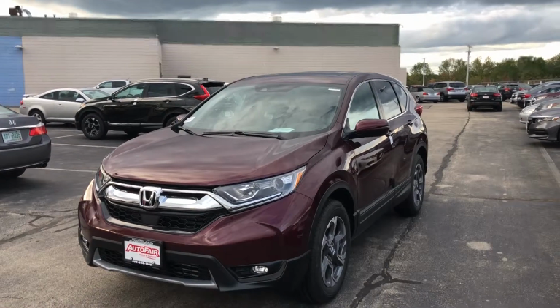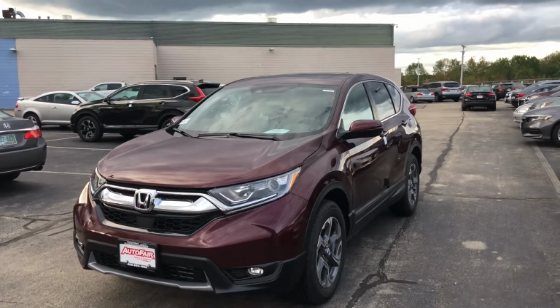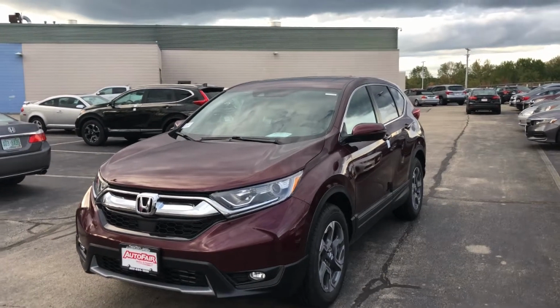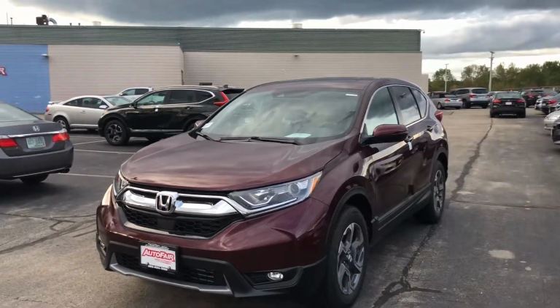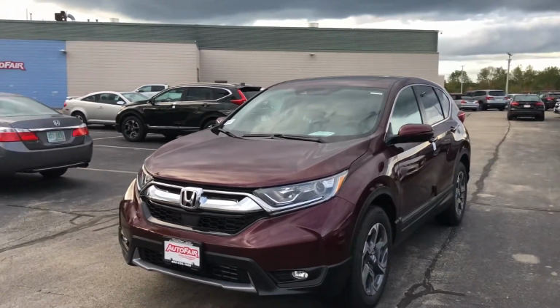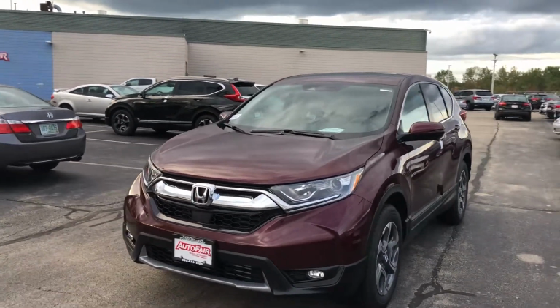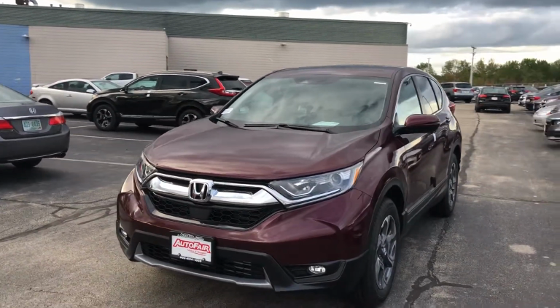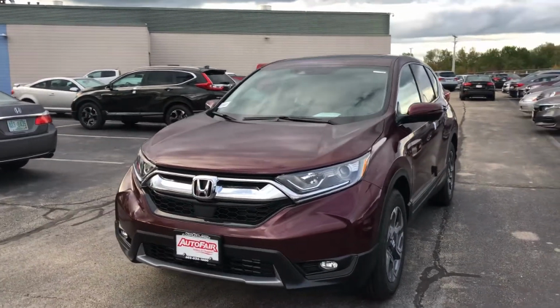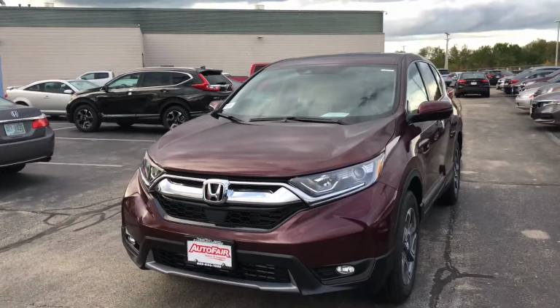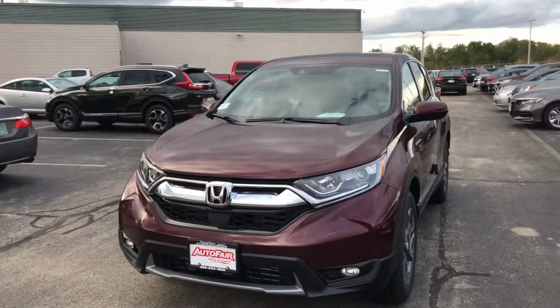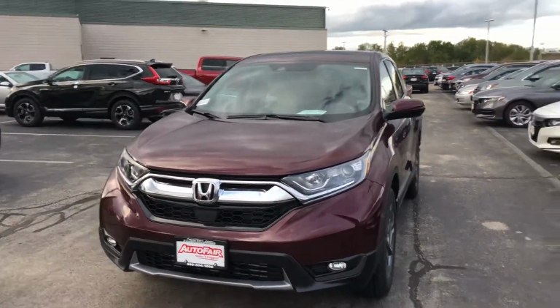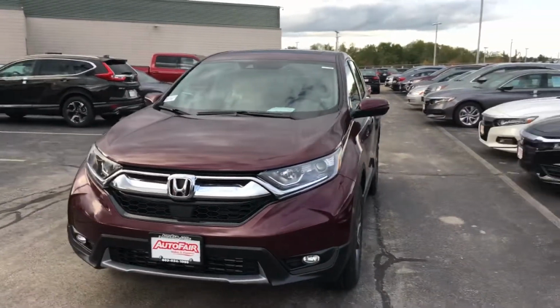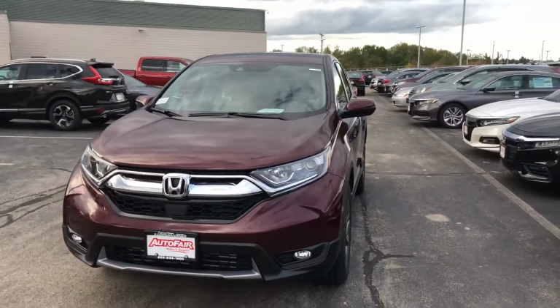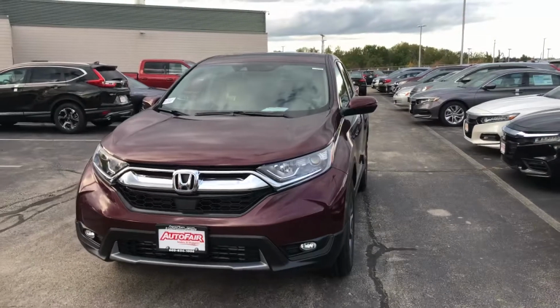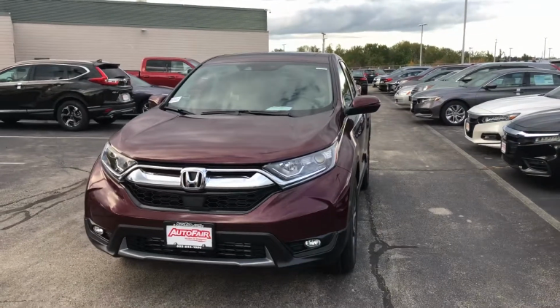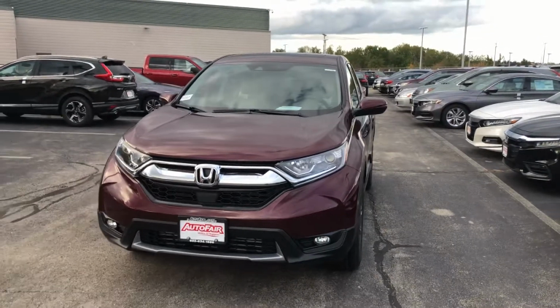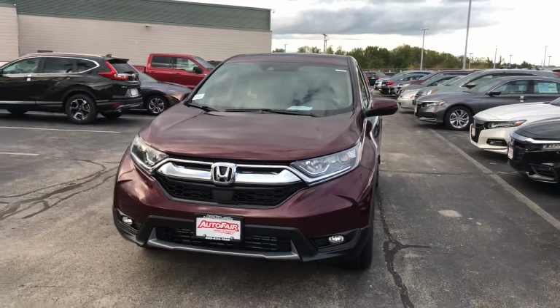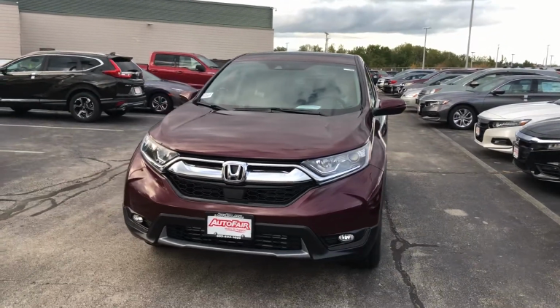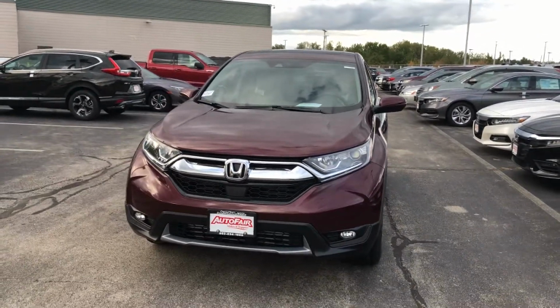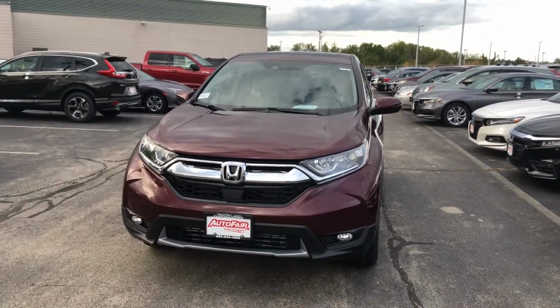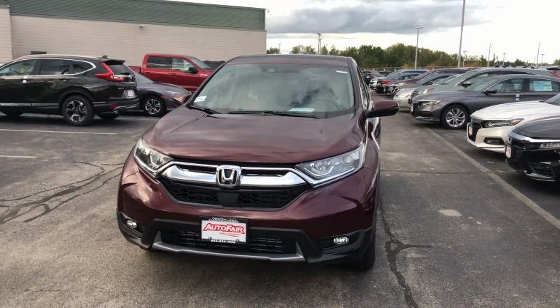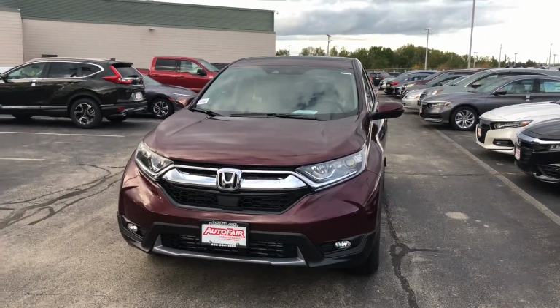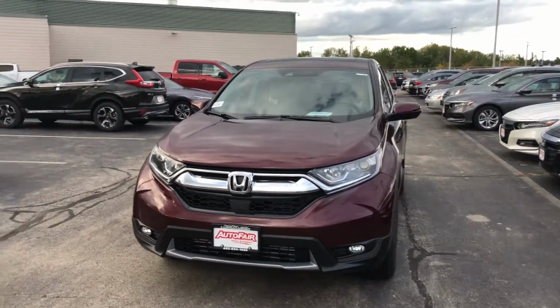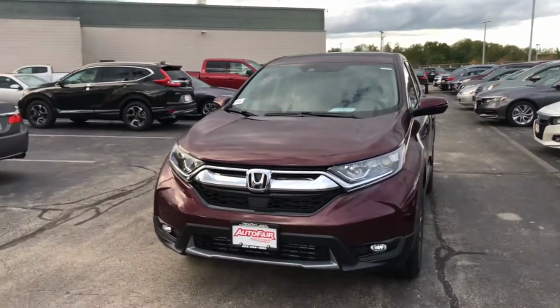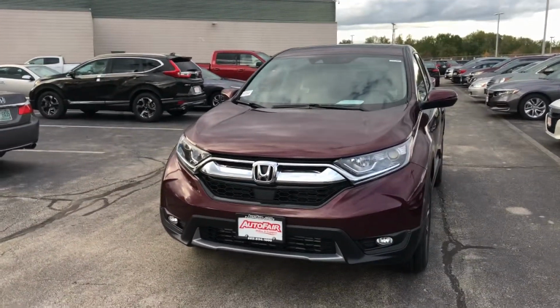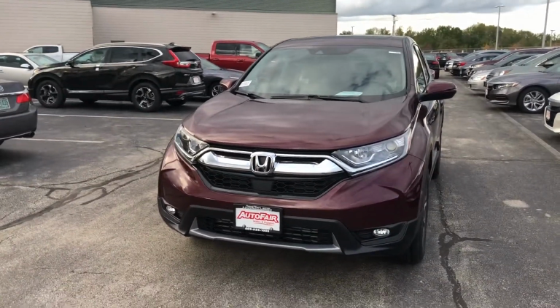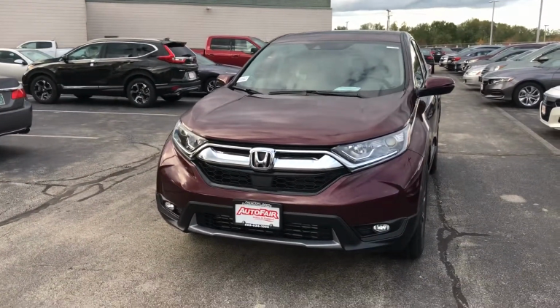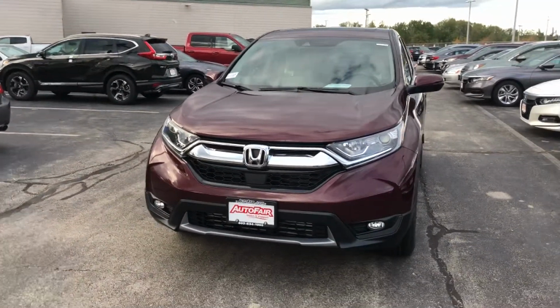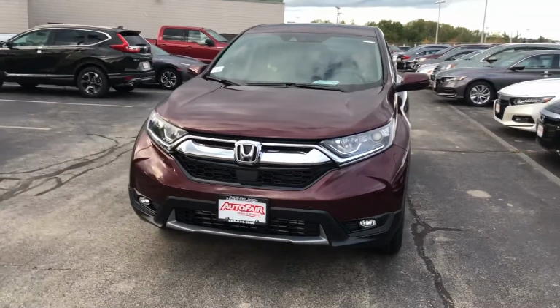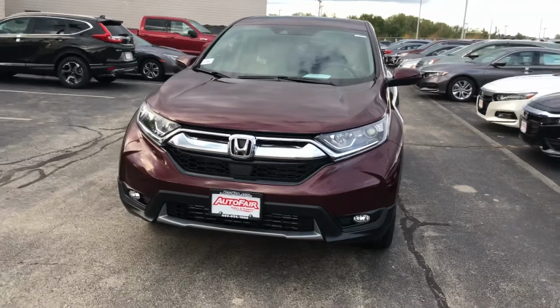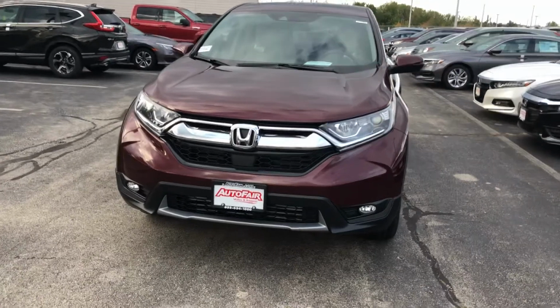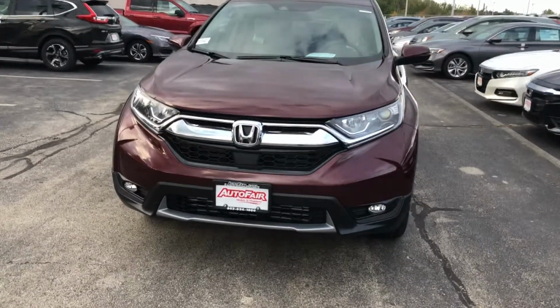Hi Lauren, Nick here from AutoFair Honda. I just want to get you a quick video on the car you inquired about online. This is our 2018 Honda CR-V in the EX trim level.